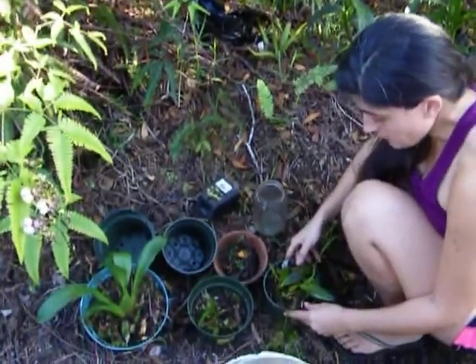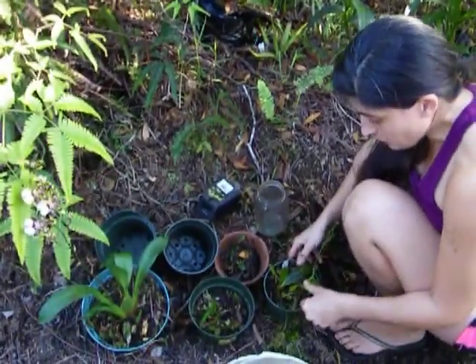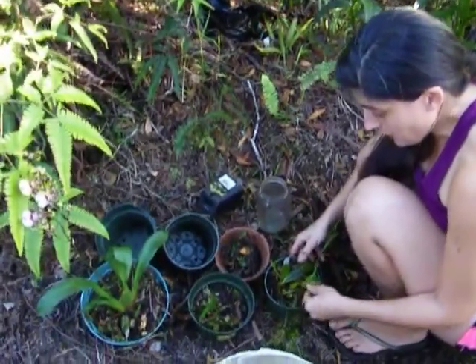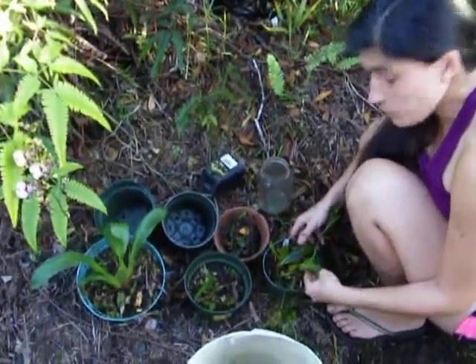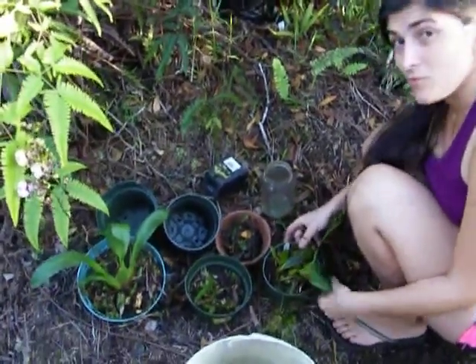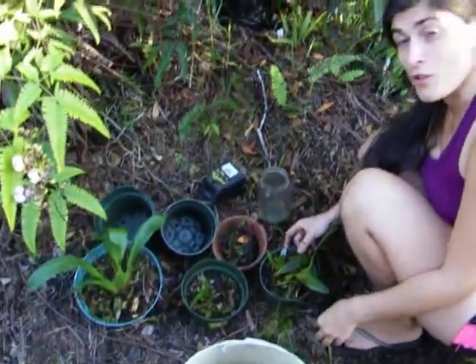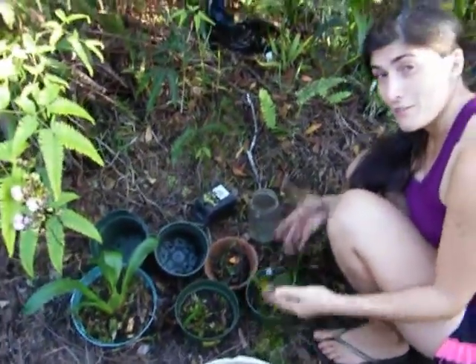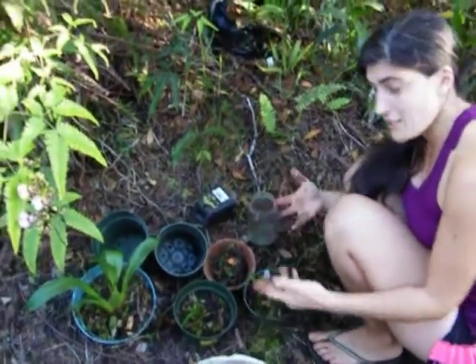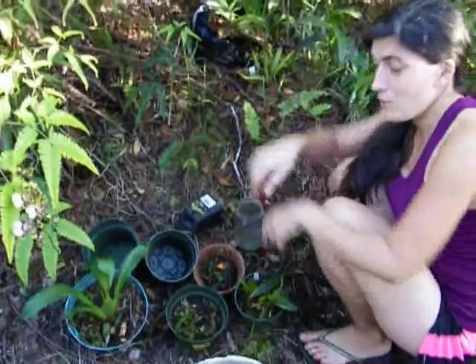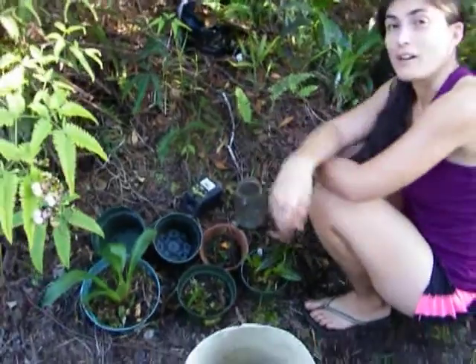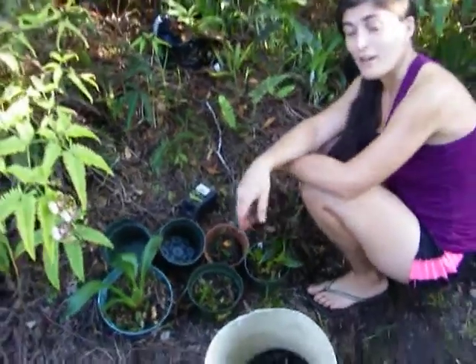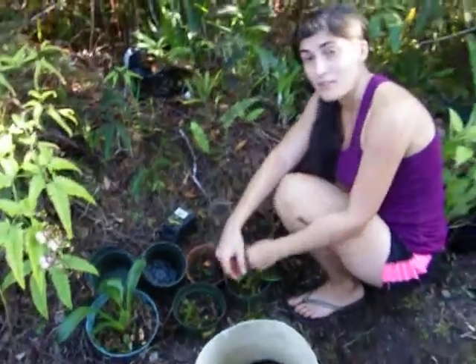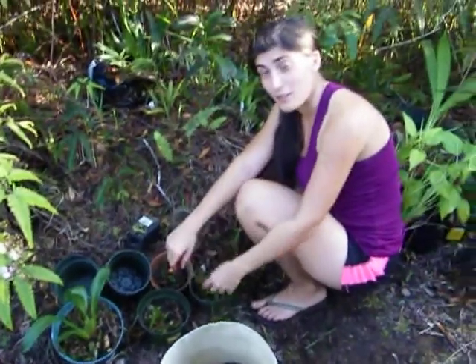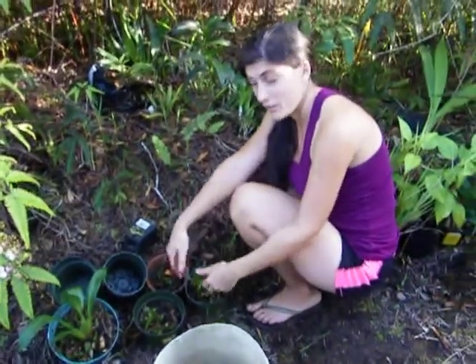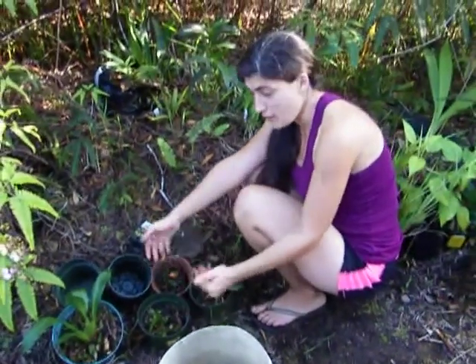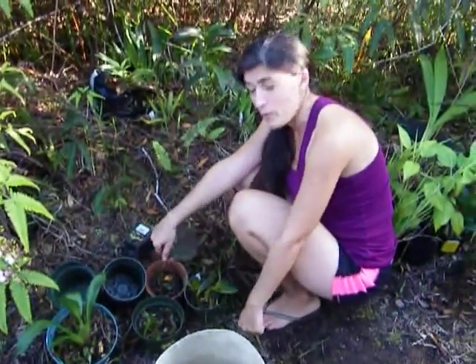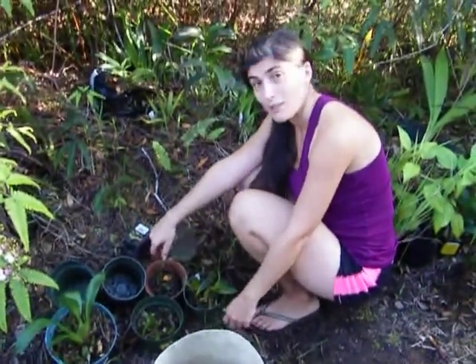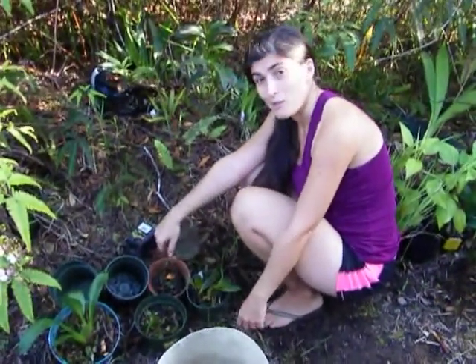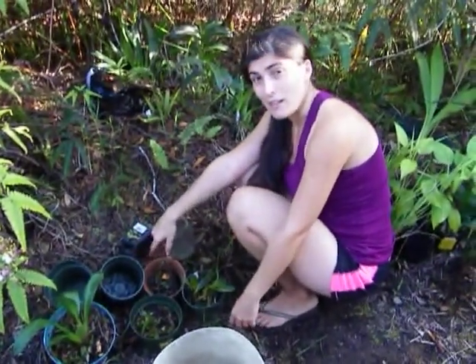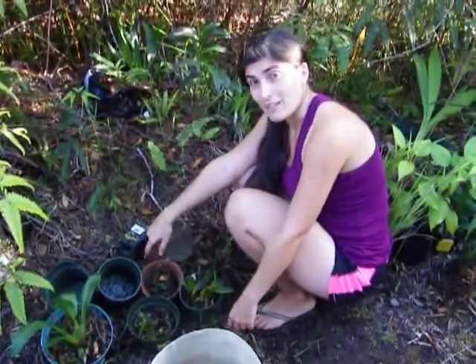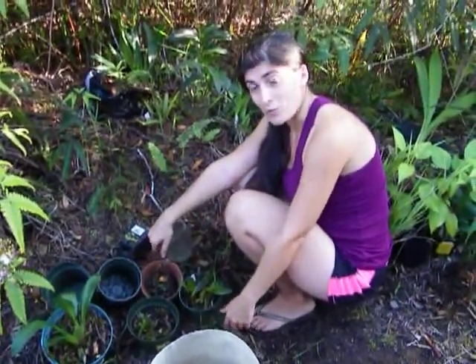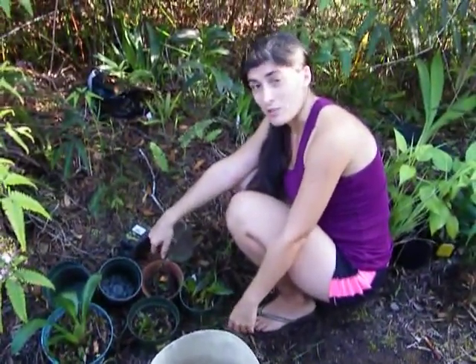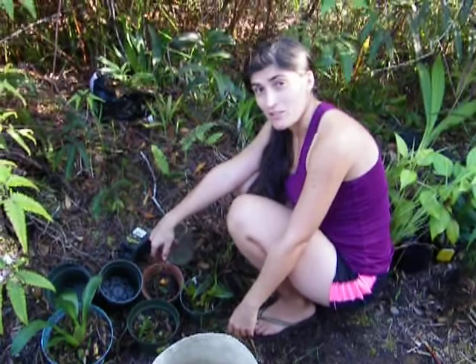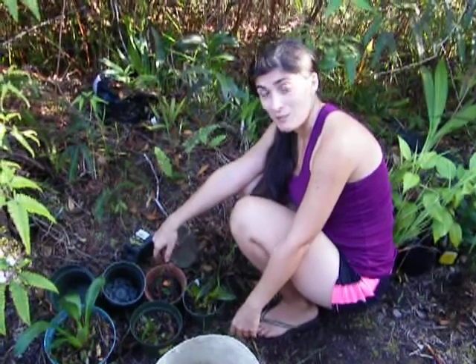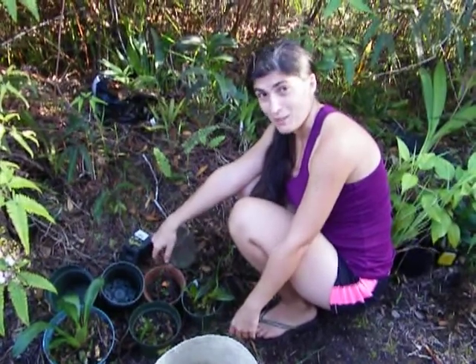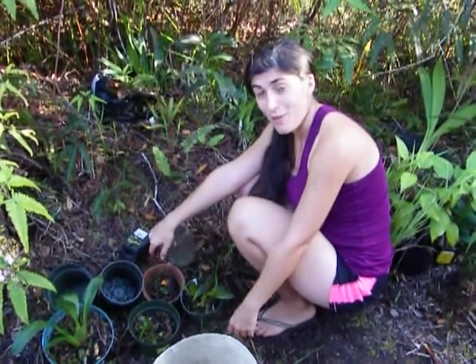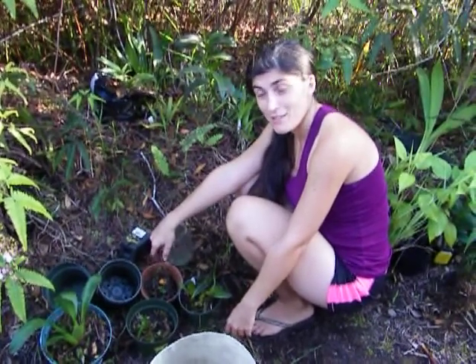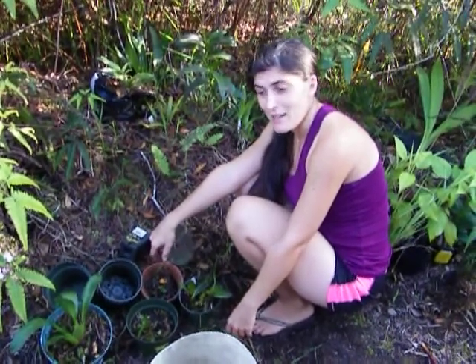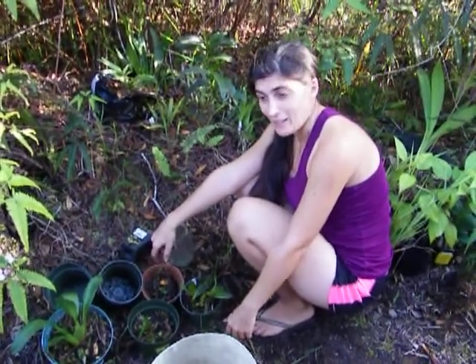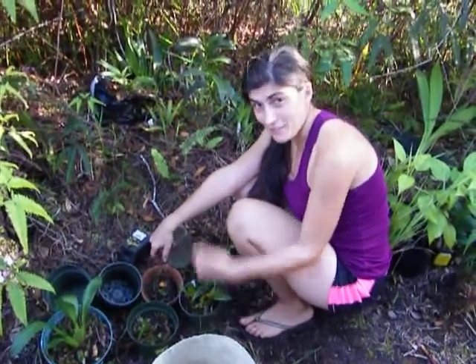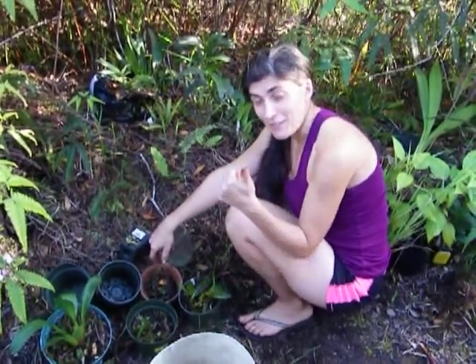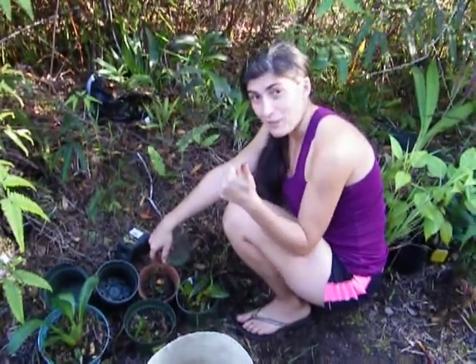I hope you enjoyed this video about how I take care of orchids and how I repot them. If you have any questions, you can put them in the comments, and happy gardening!